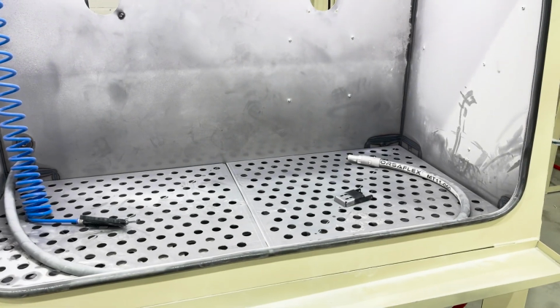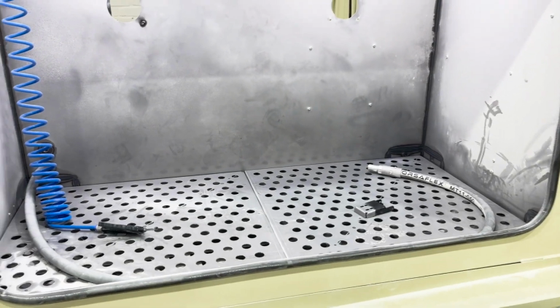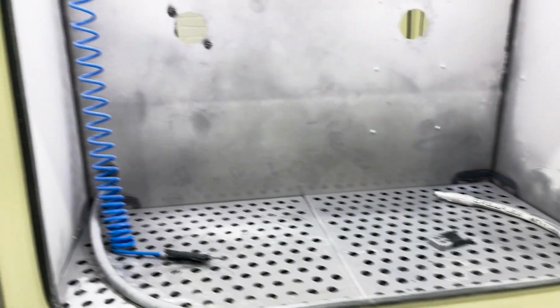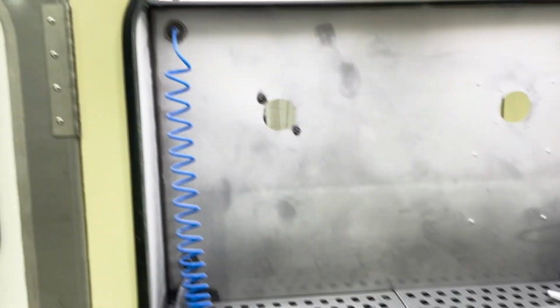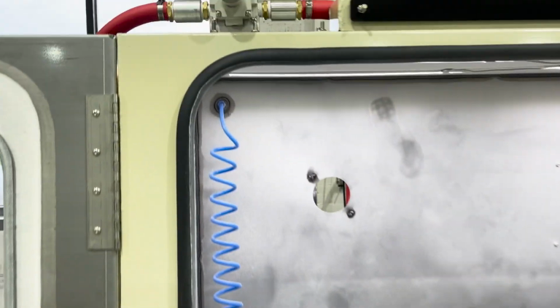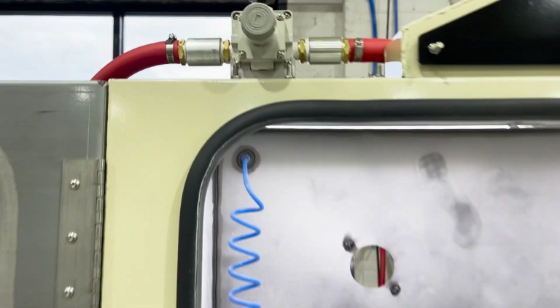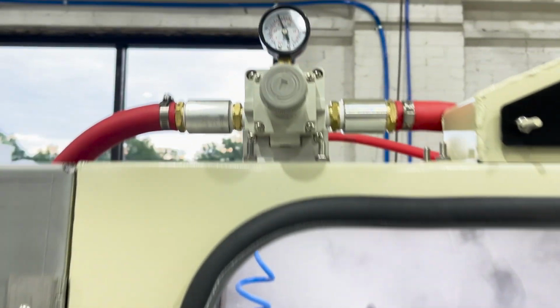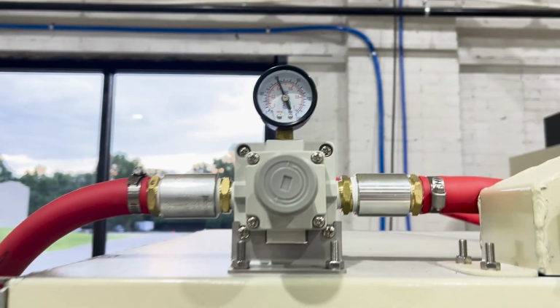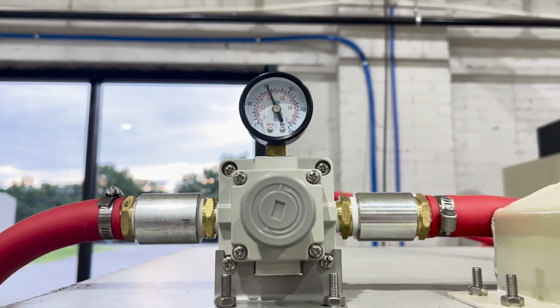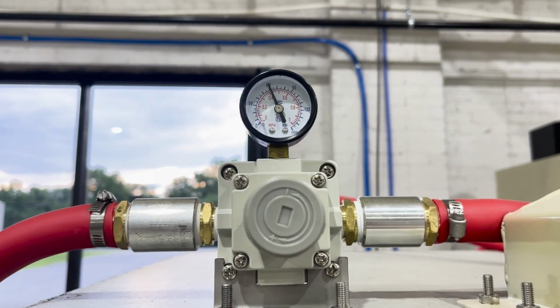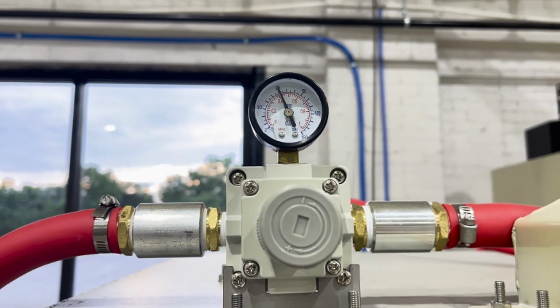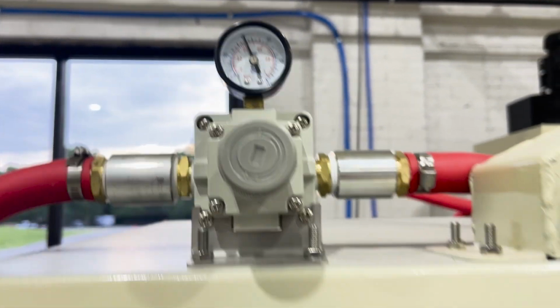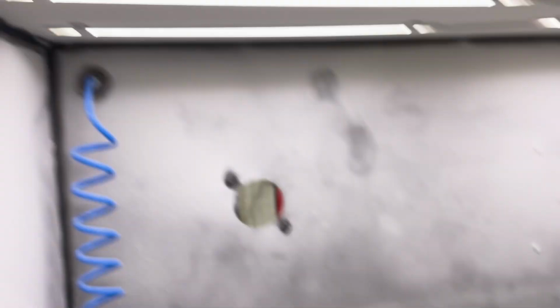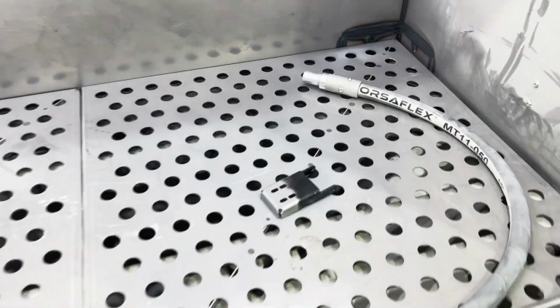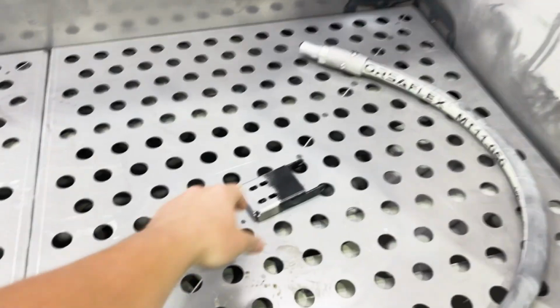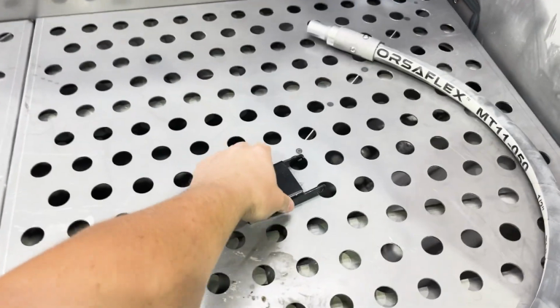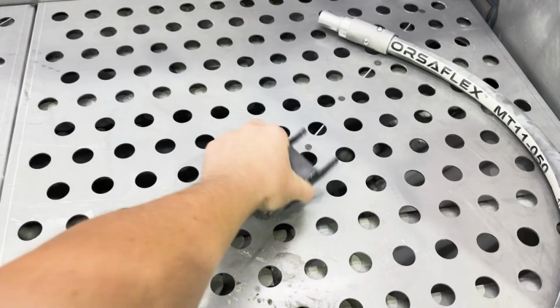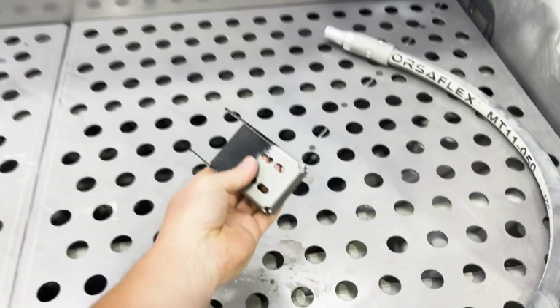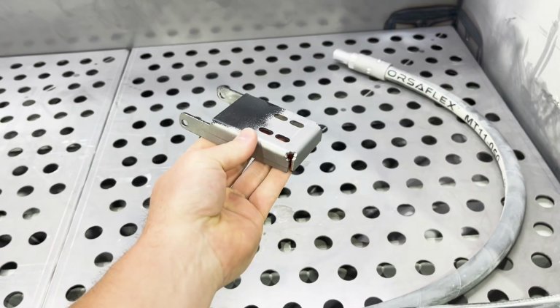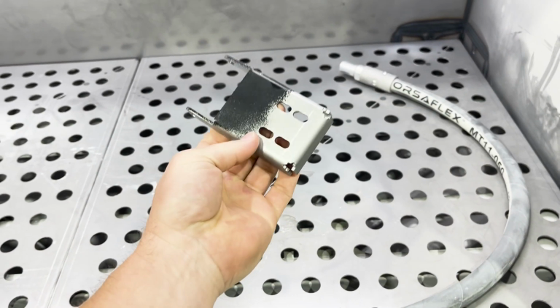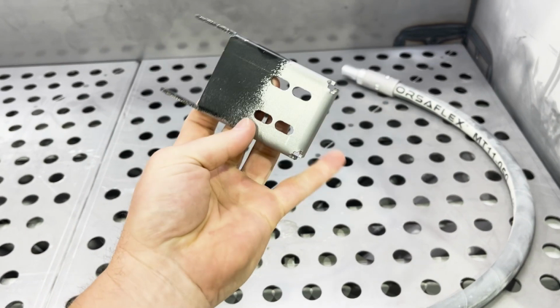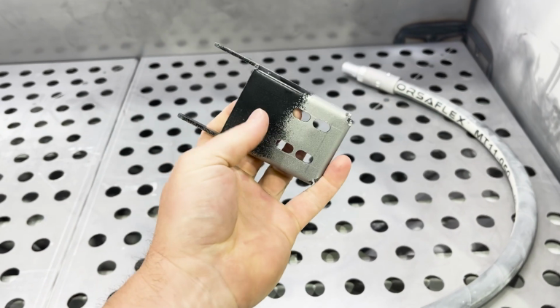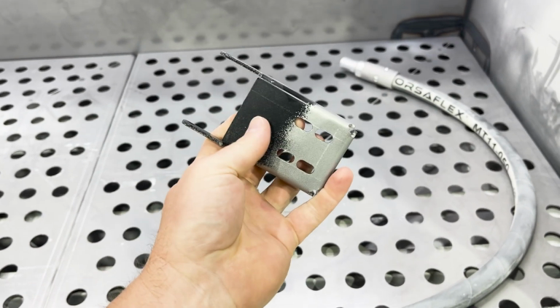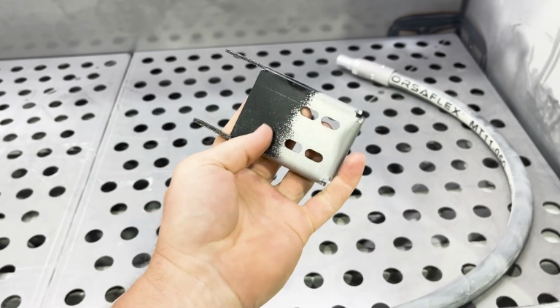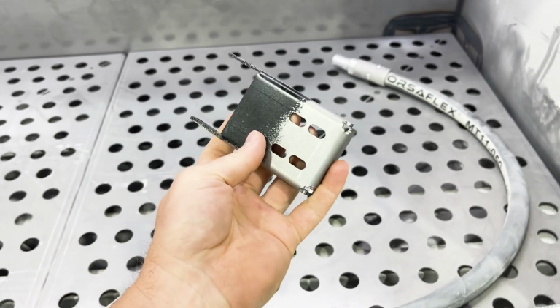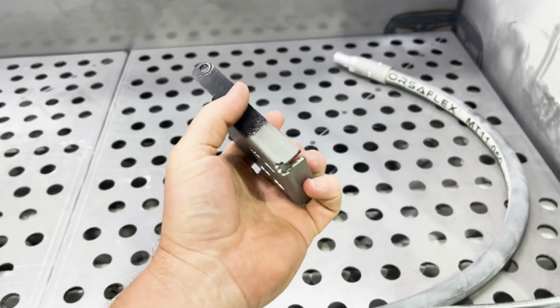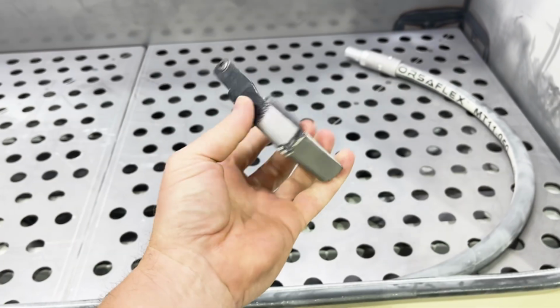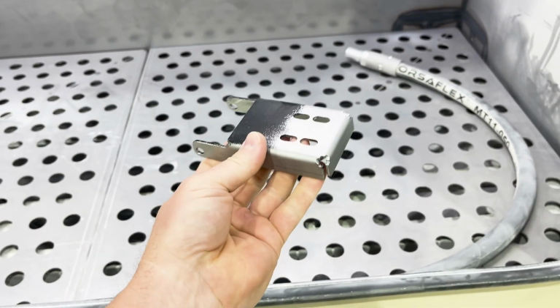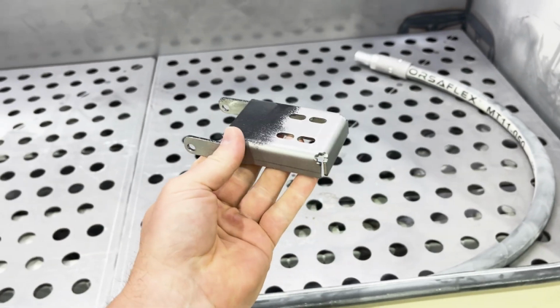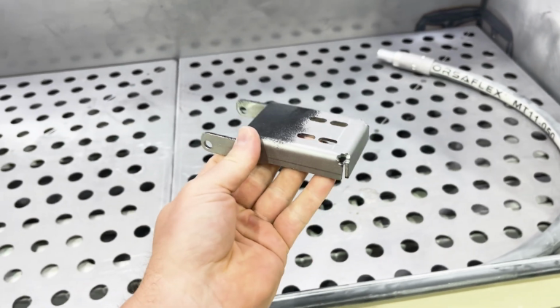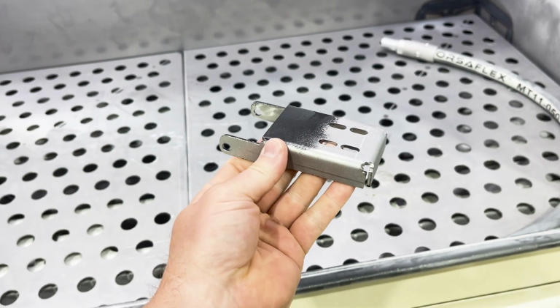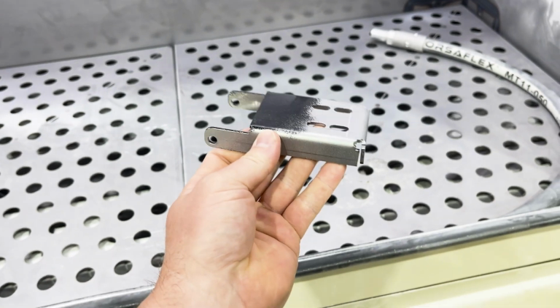Okay guys, after blasting here, we are at 60 psi blasting pressure on the dry soda blast, and I just left some paint for you to see. That removed paint very, very quickly.